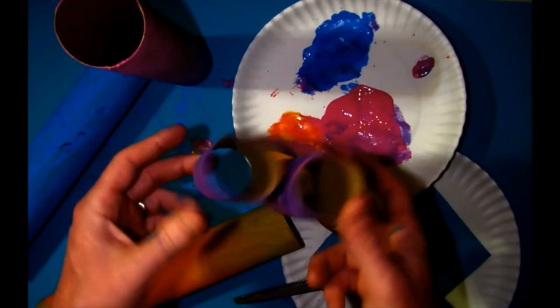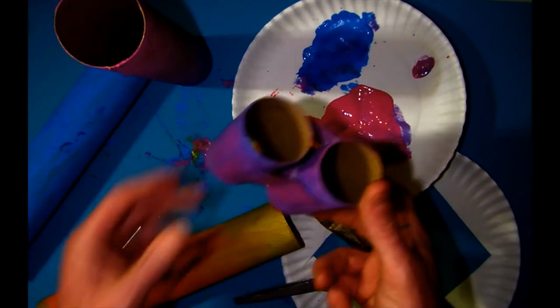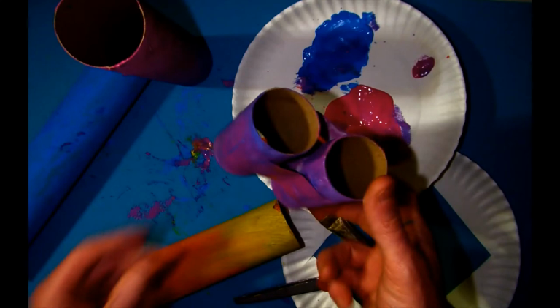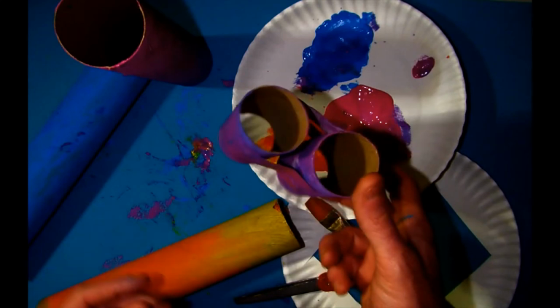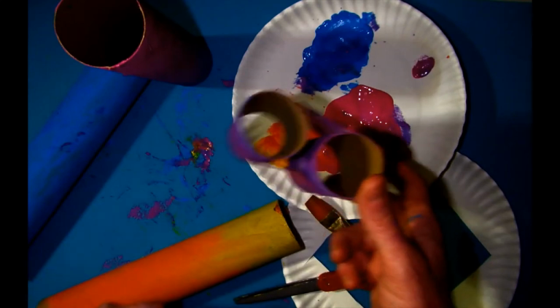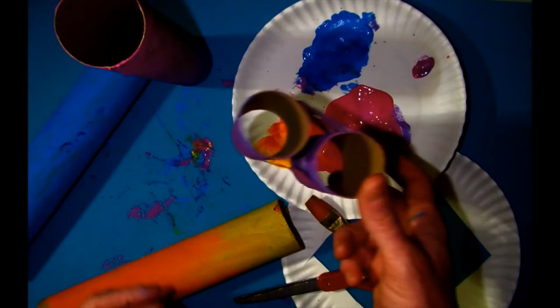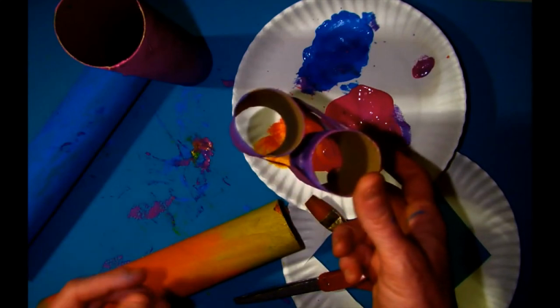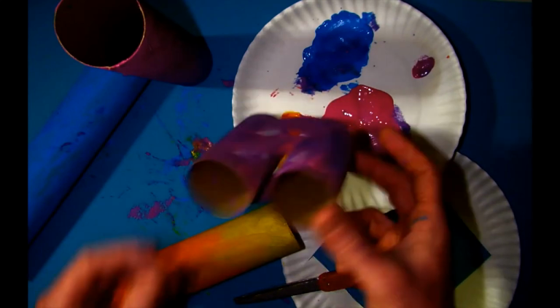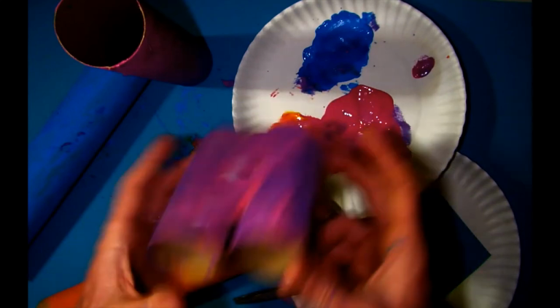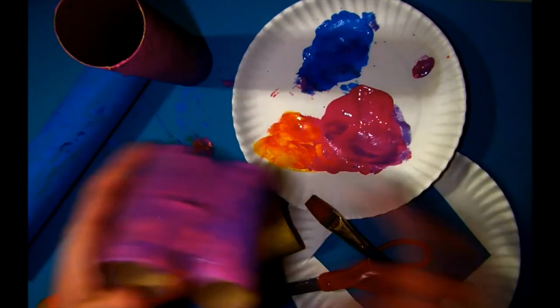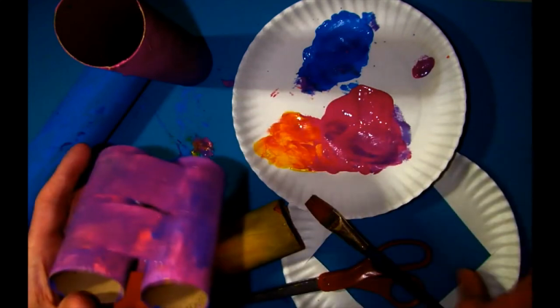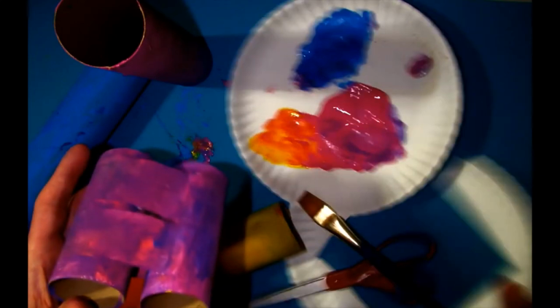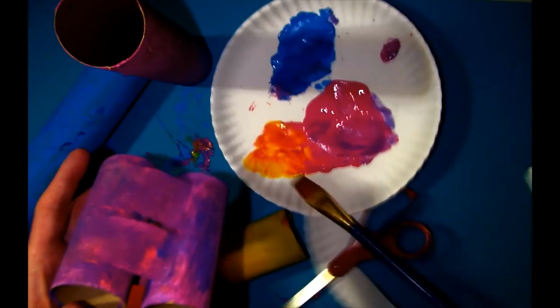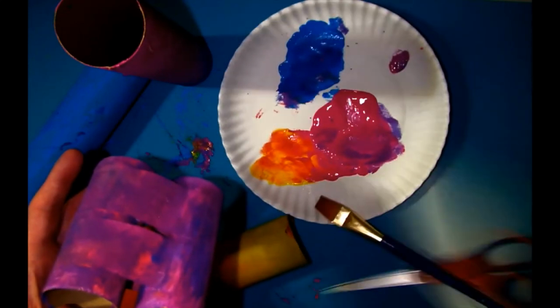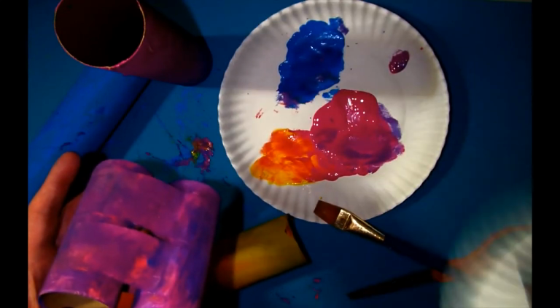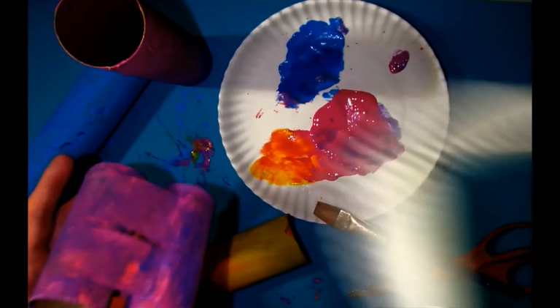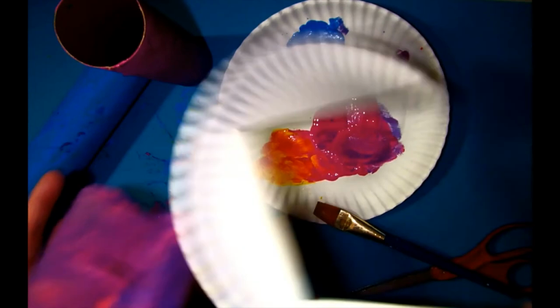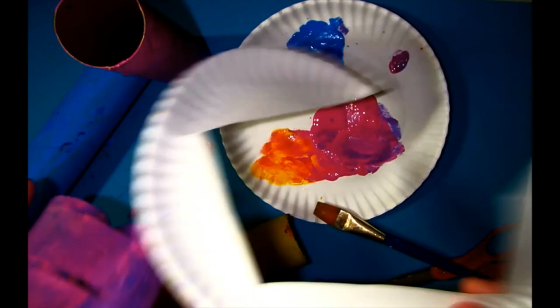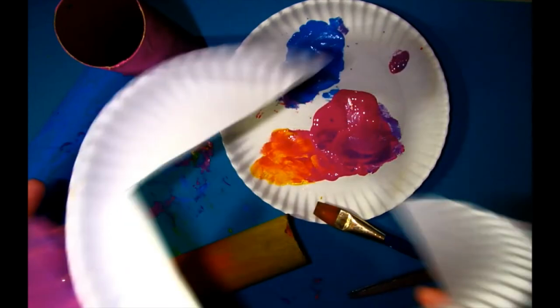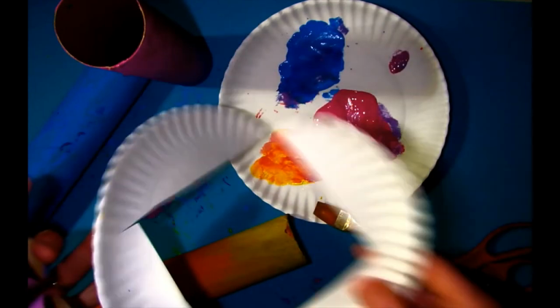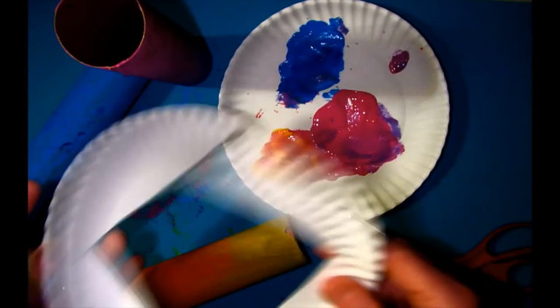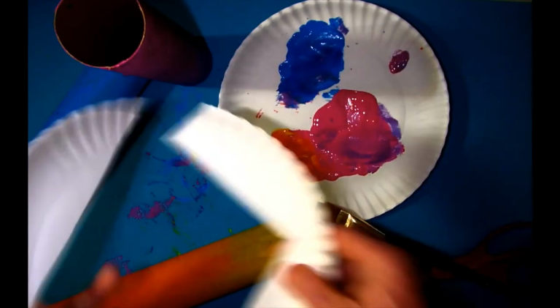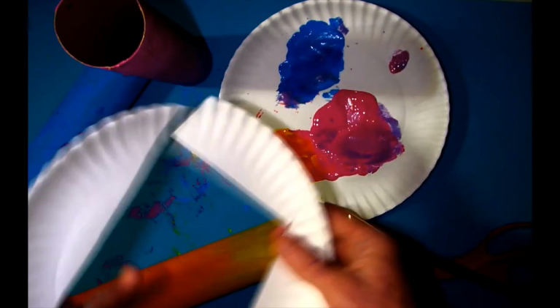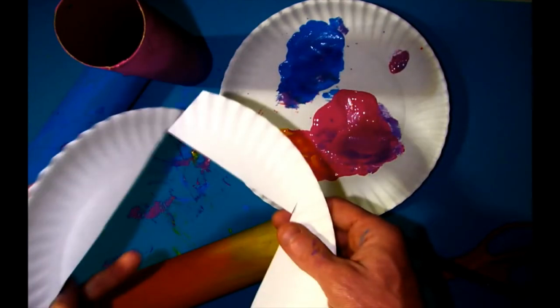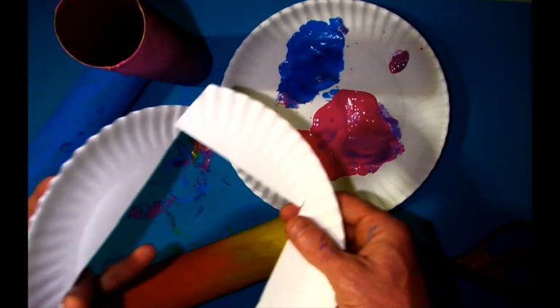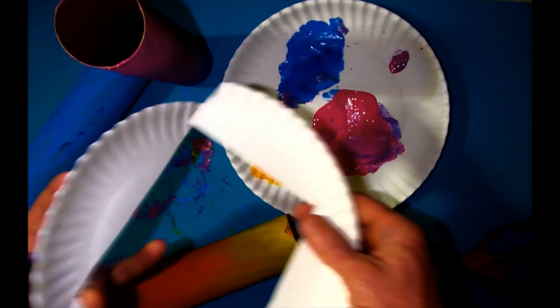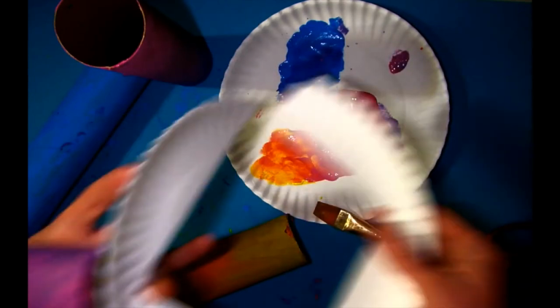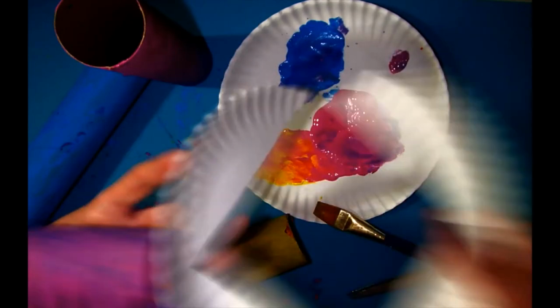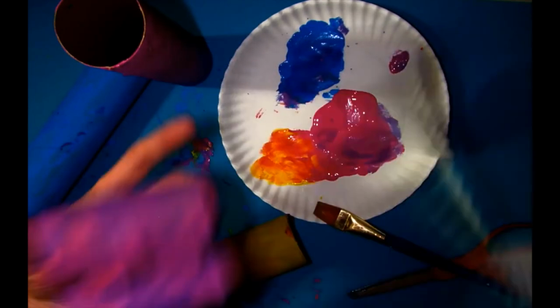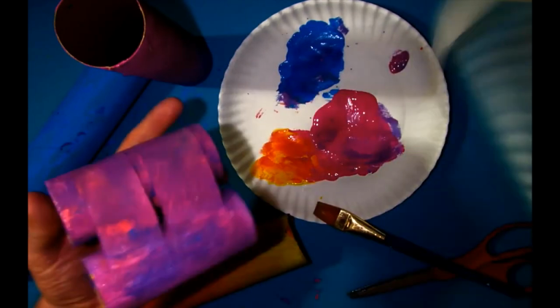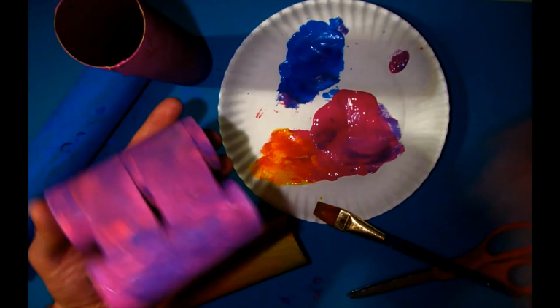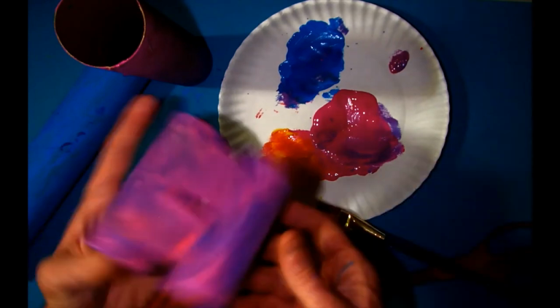Another thing that's really cool about them is the paint job can be super sloppy, but I do recommend waiting for it to dry before you take some paint to it.